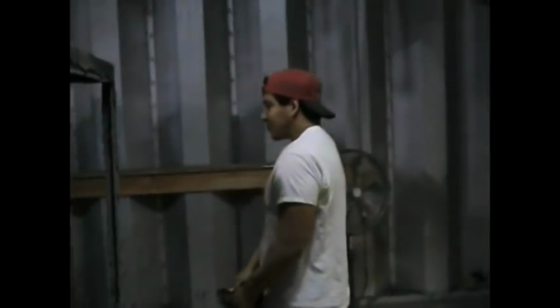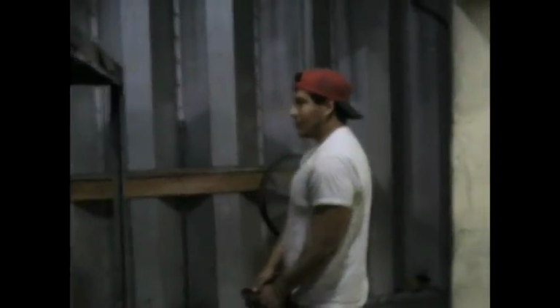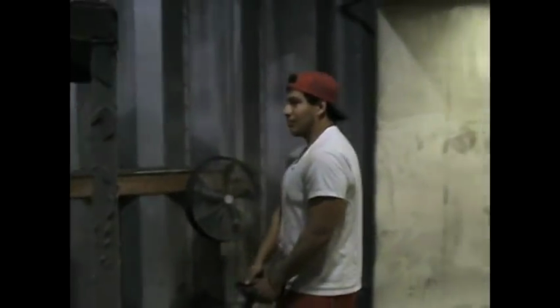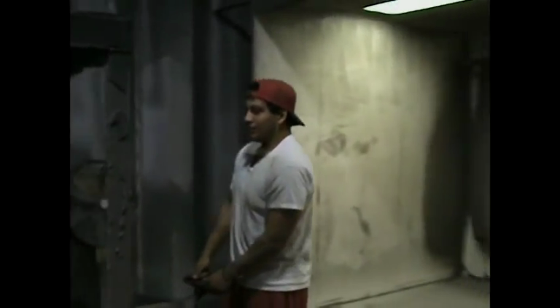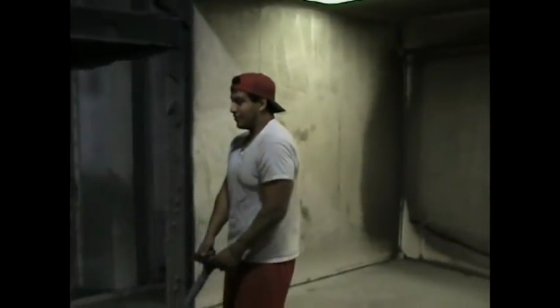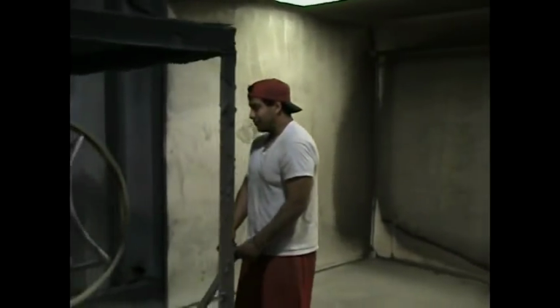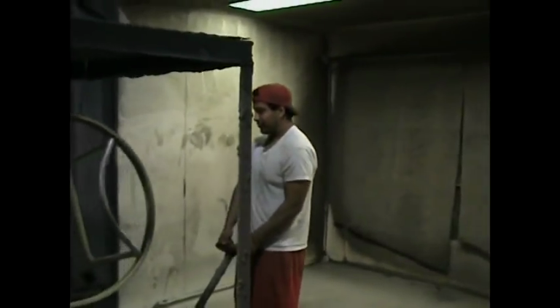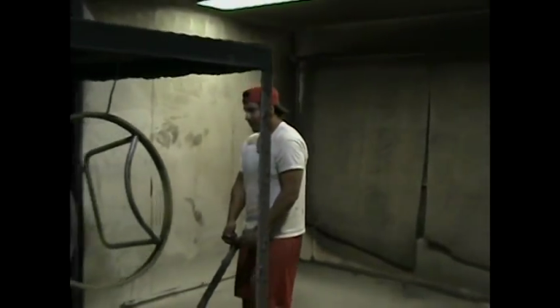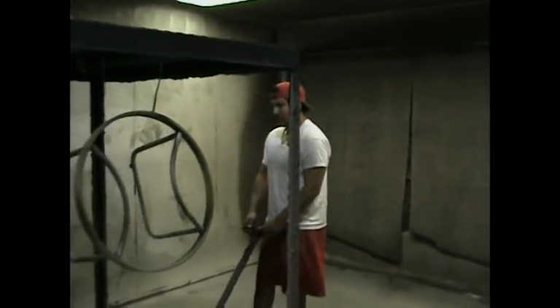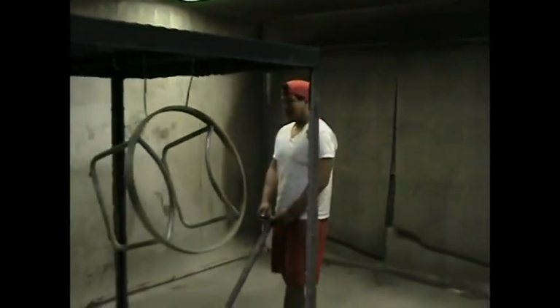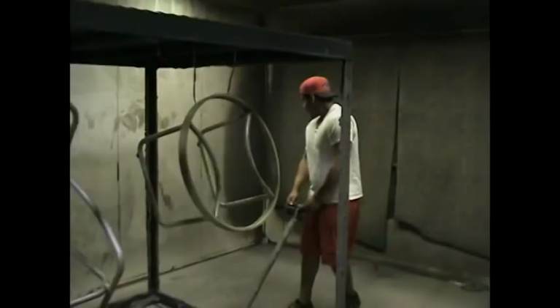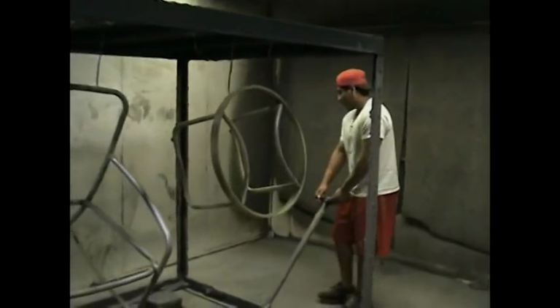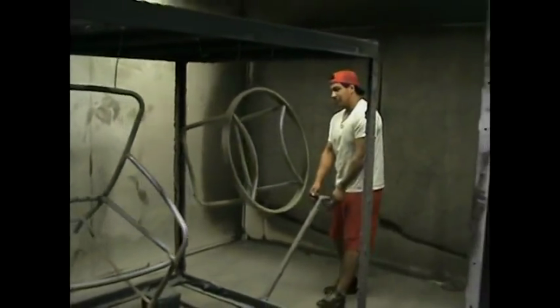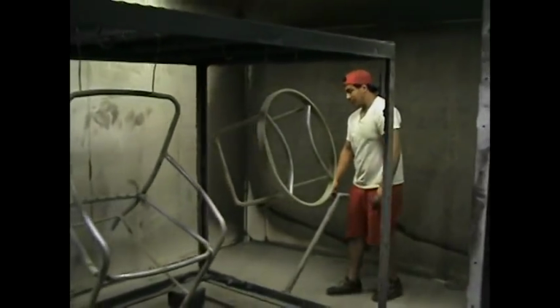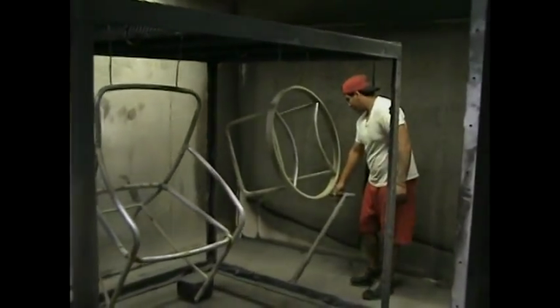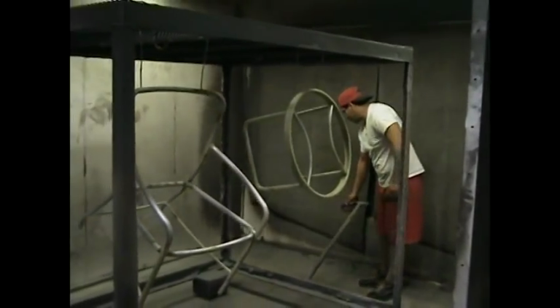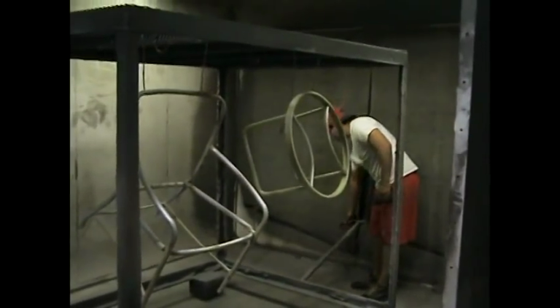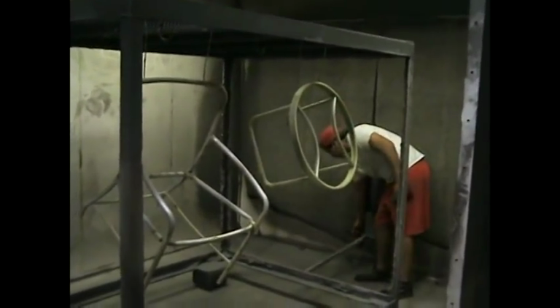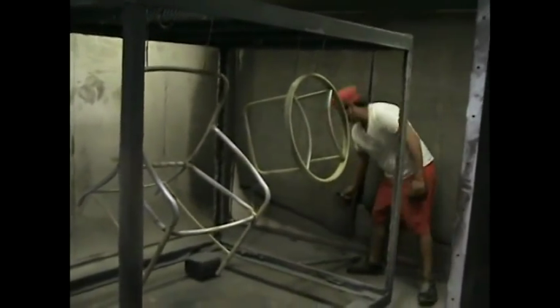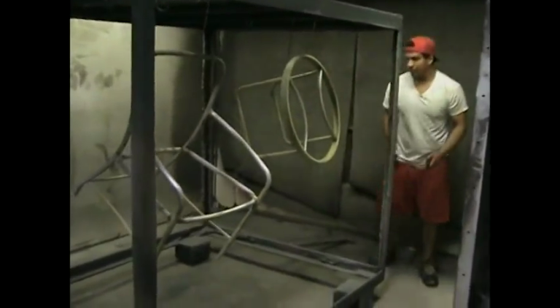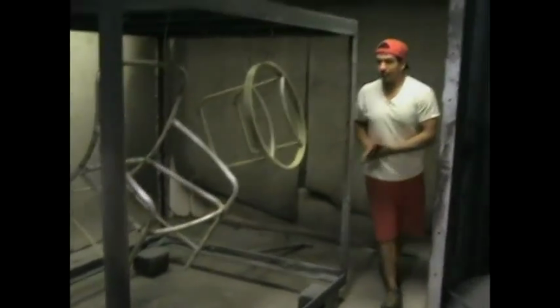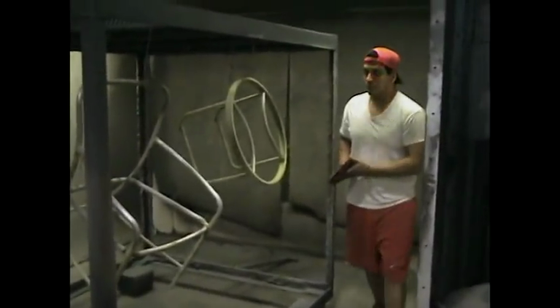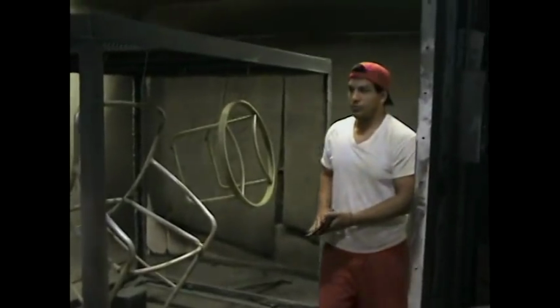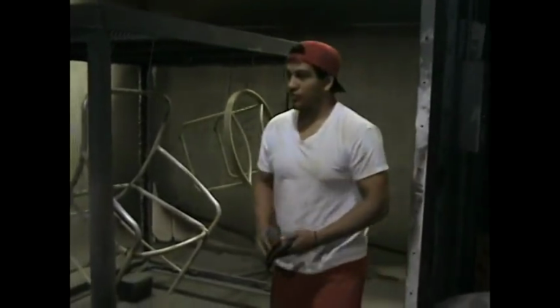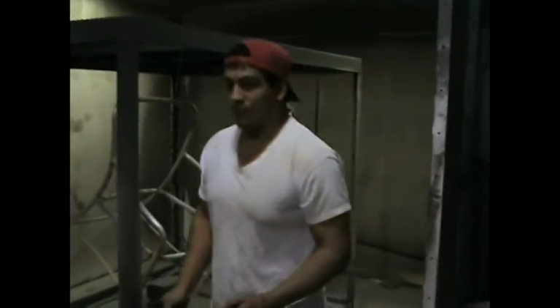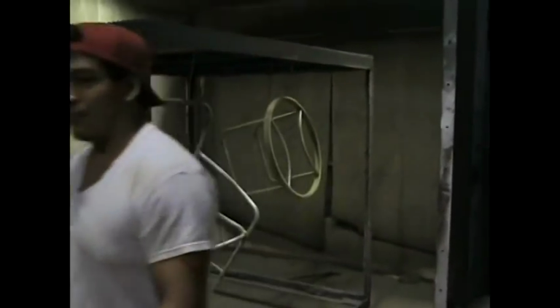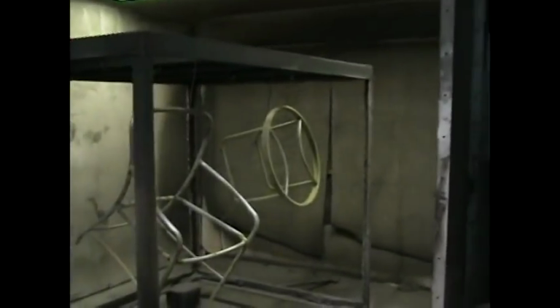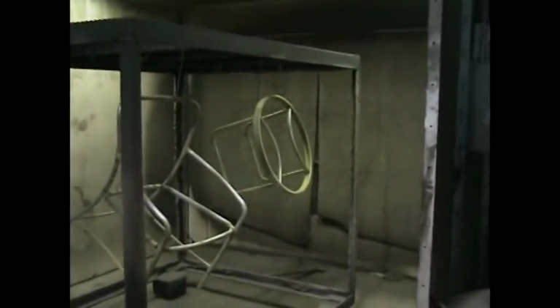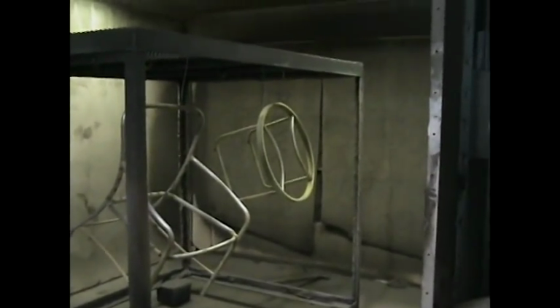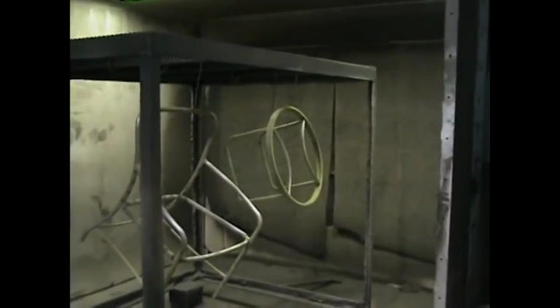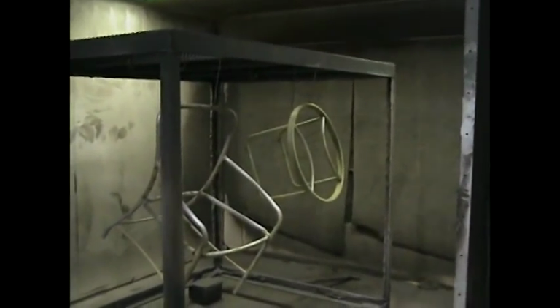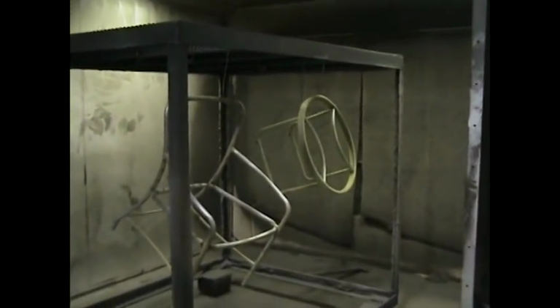Well here we are in the shop. That is our powder coater Ernie. We preheat the metal — get it up to about 400 degrees before we apply the powder coating.